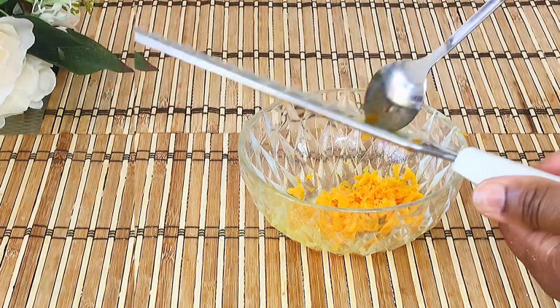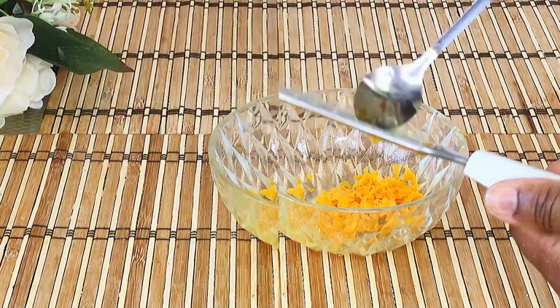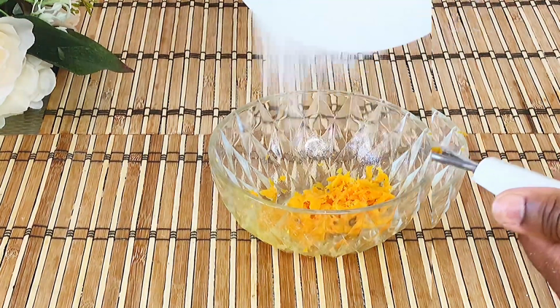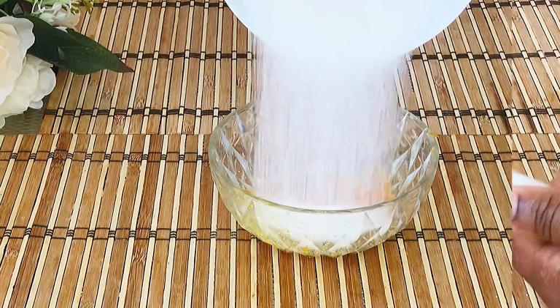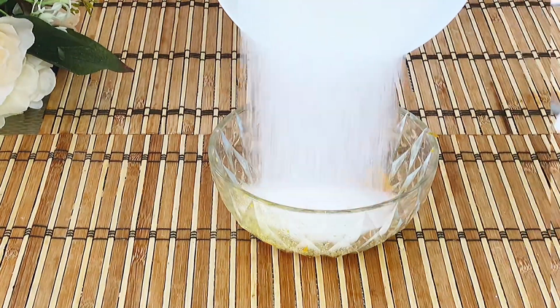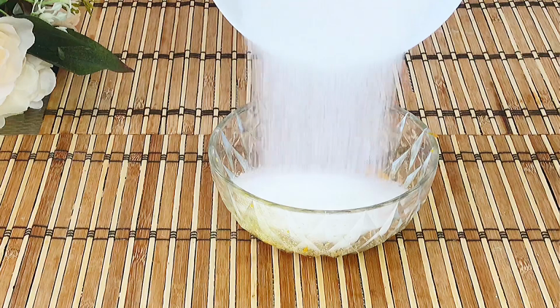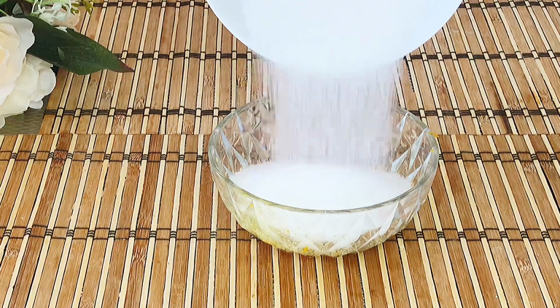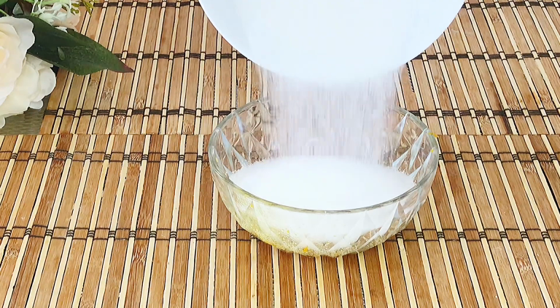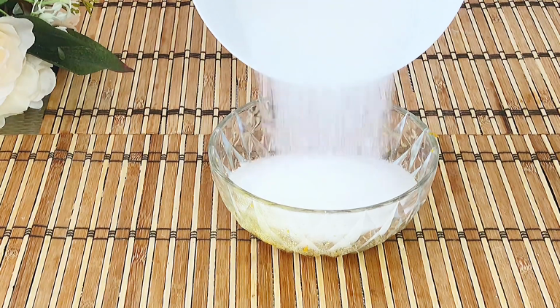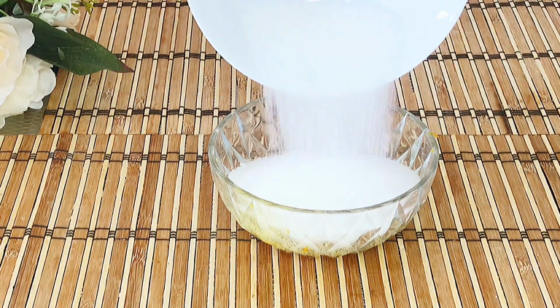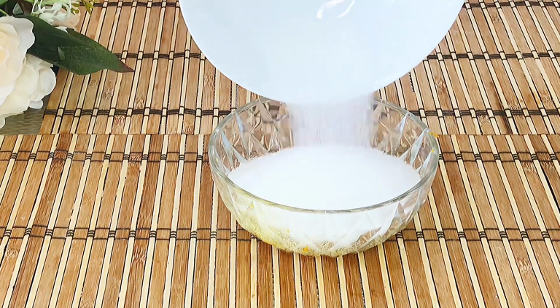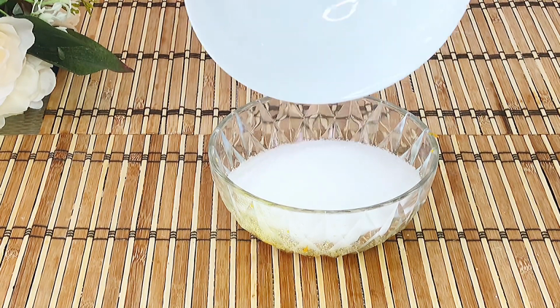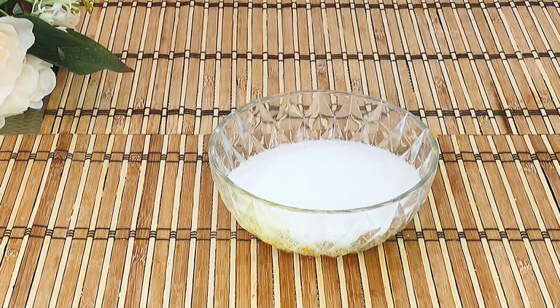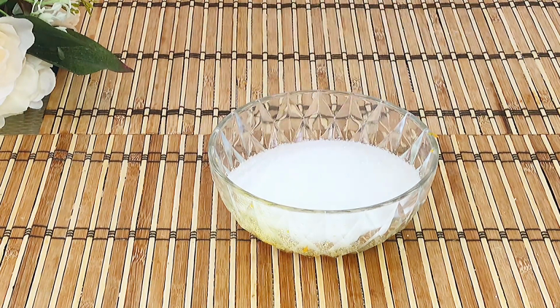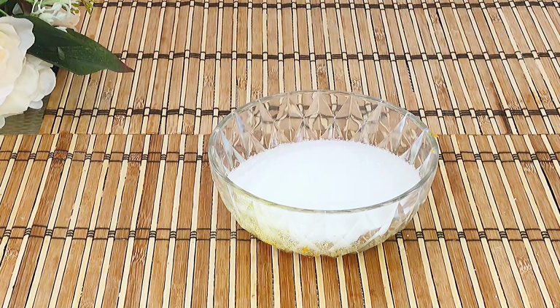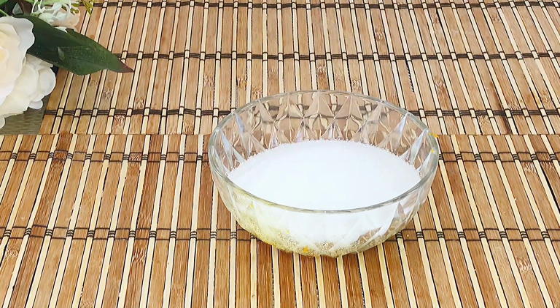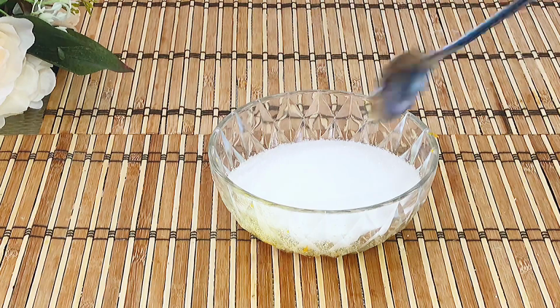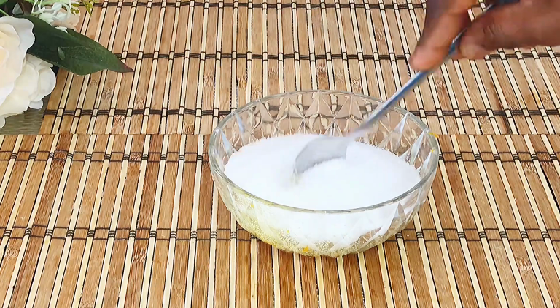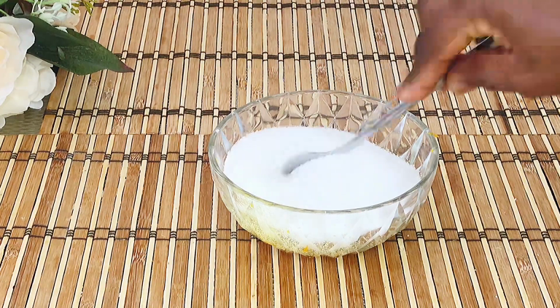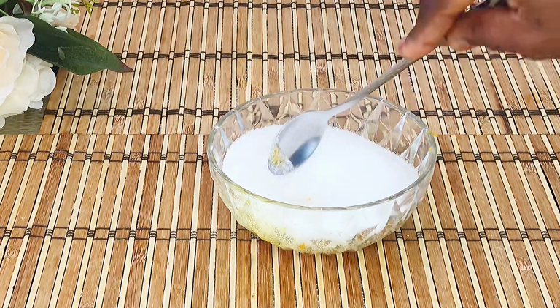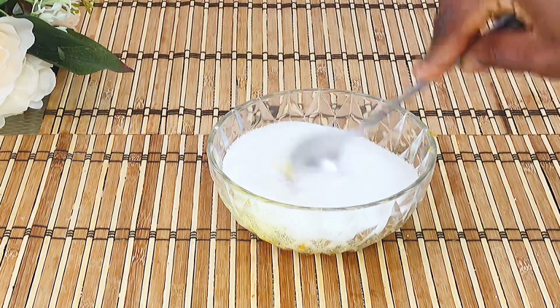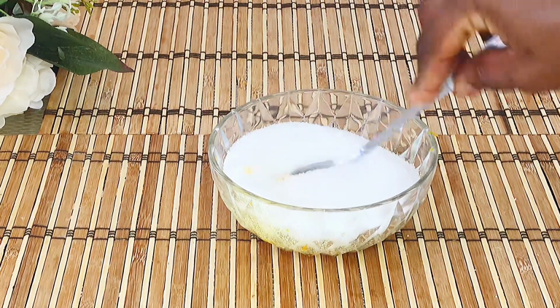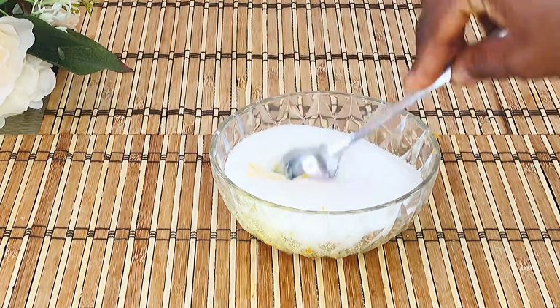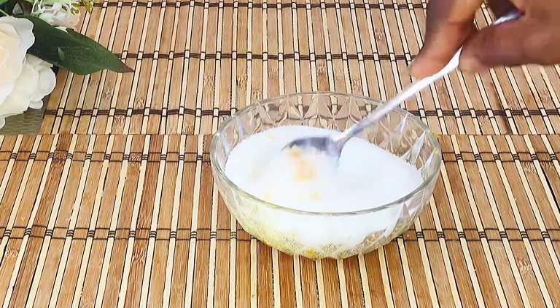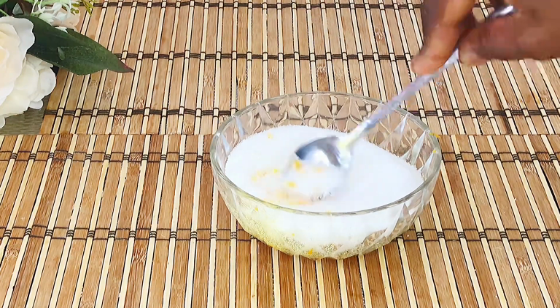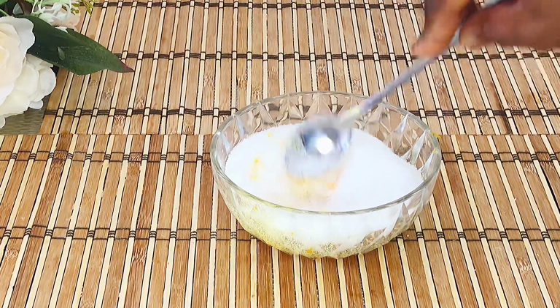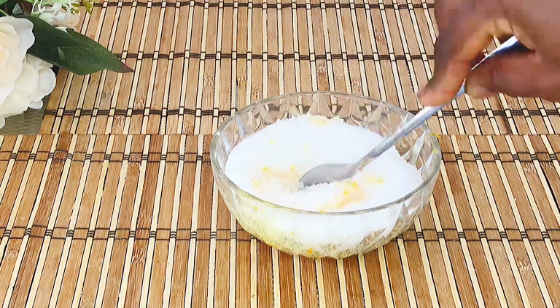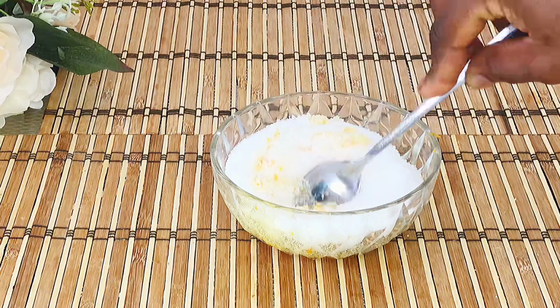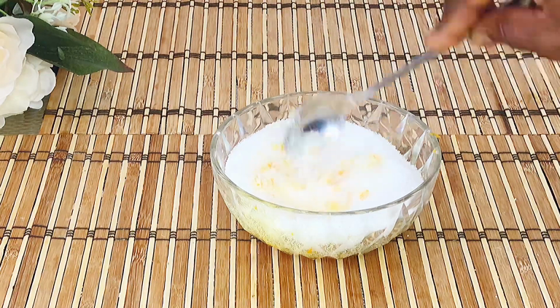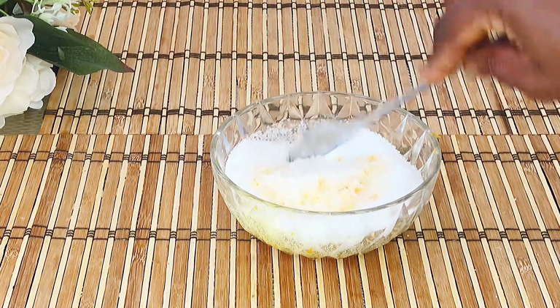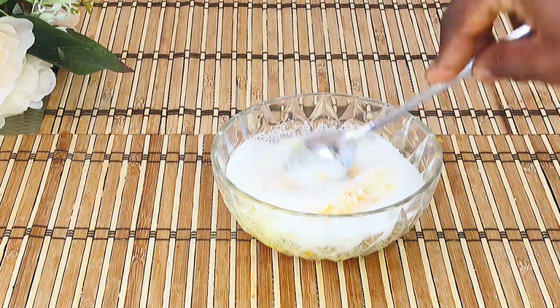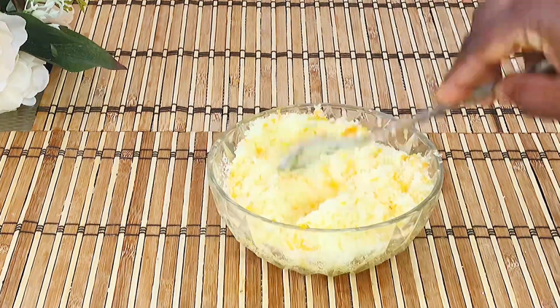After grating, add some sugar to the orange zest and mix together. This helps the orange to release even more of its delicious flavor and oils. Once done, set aside.